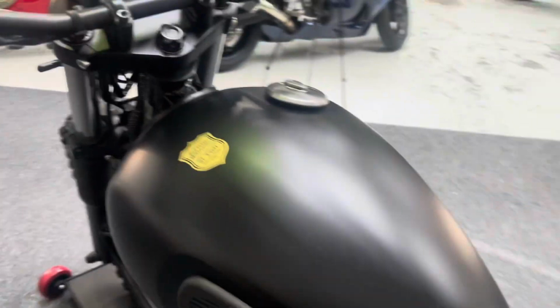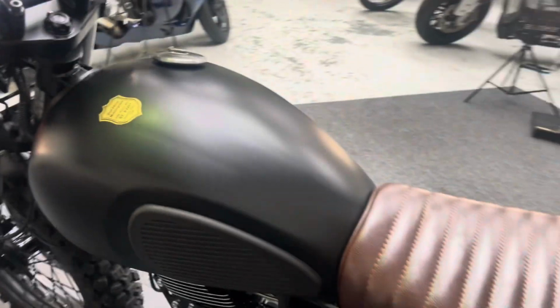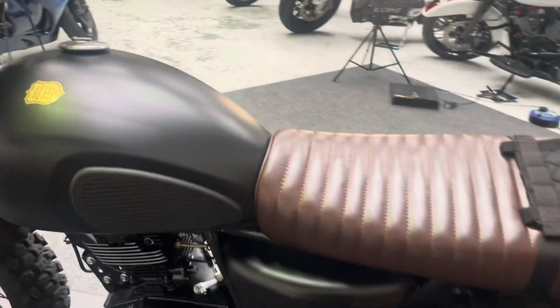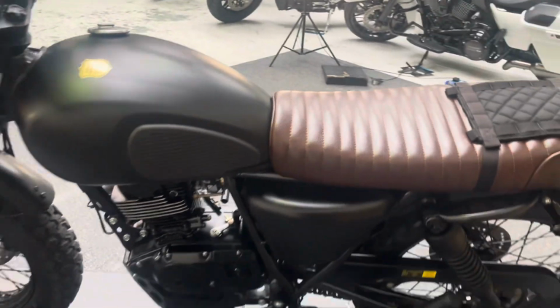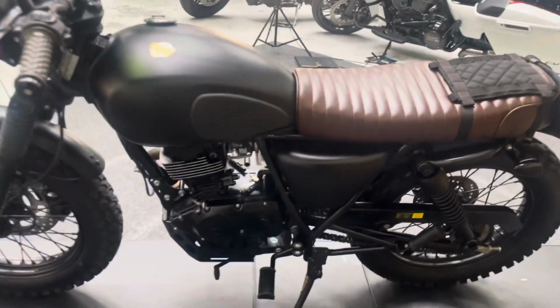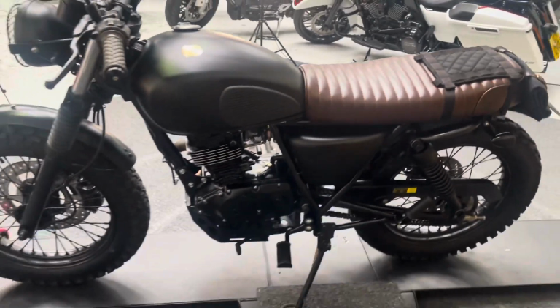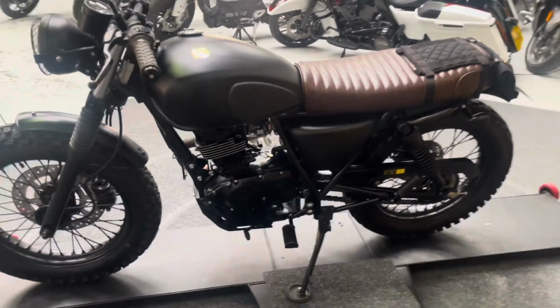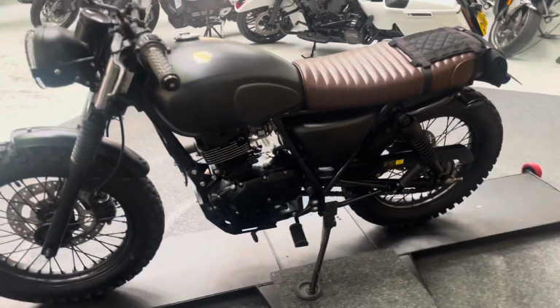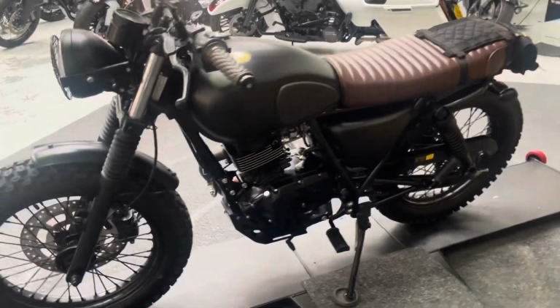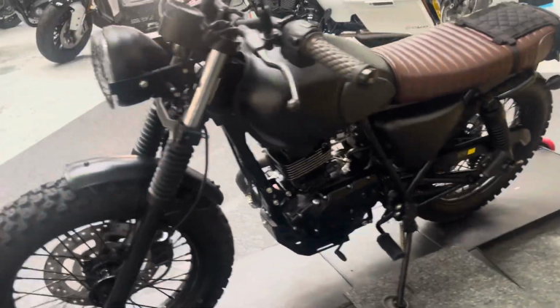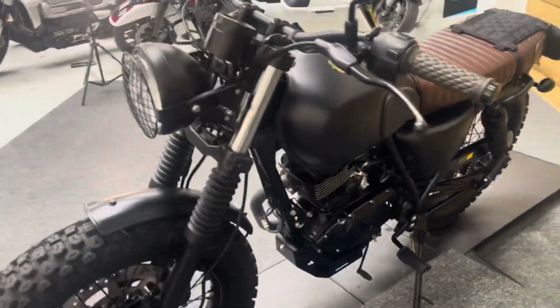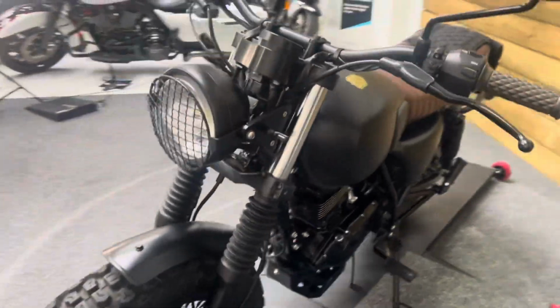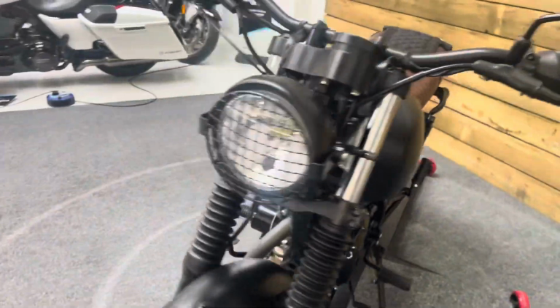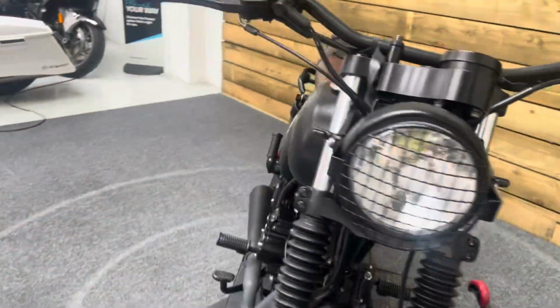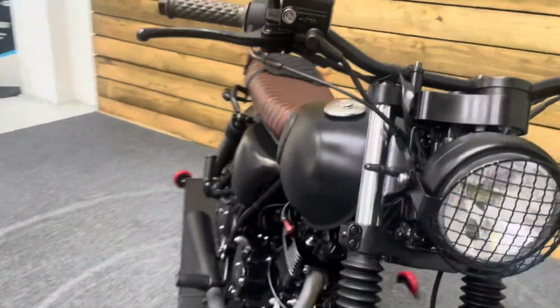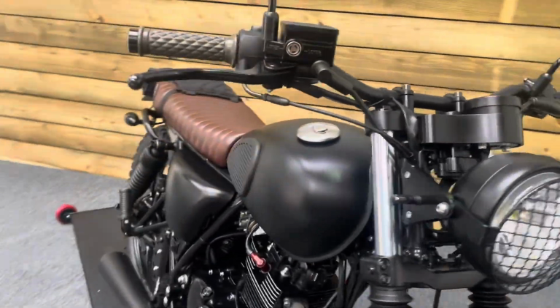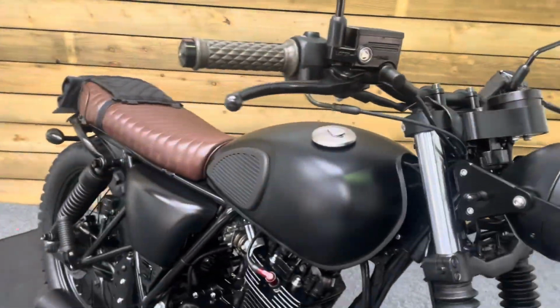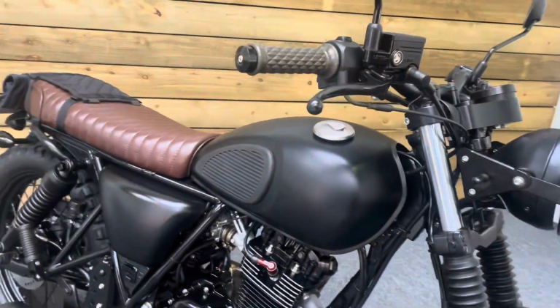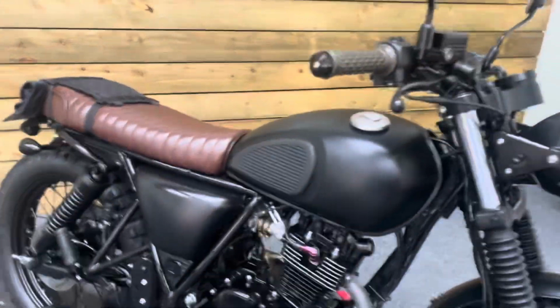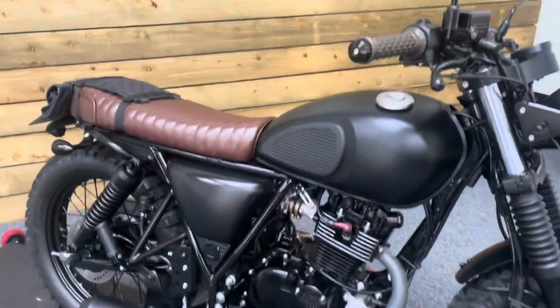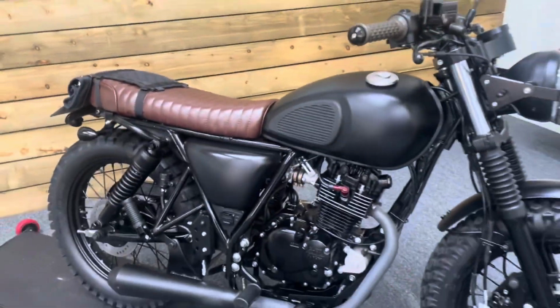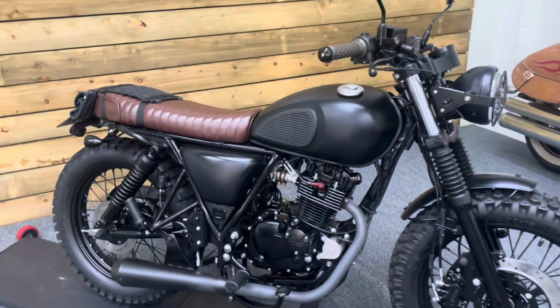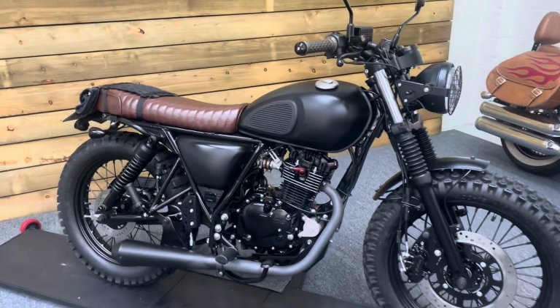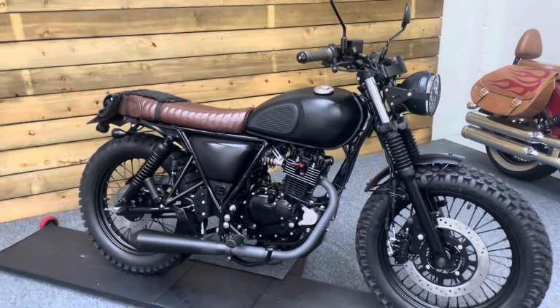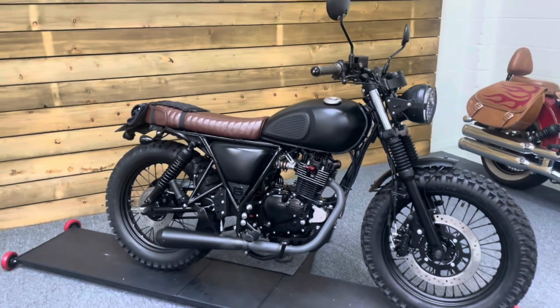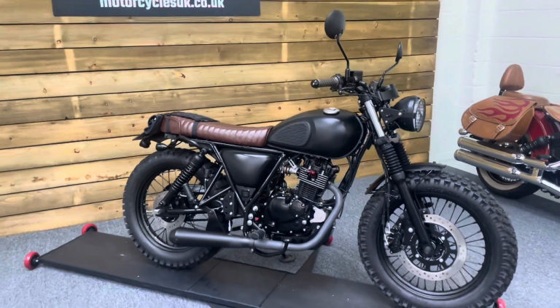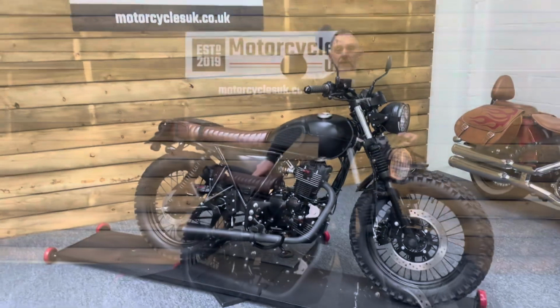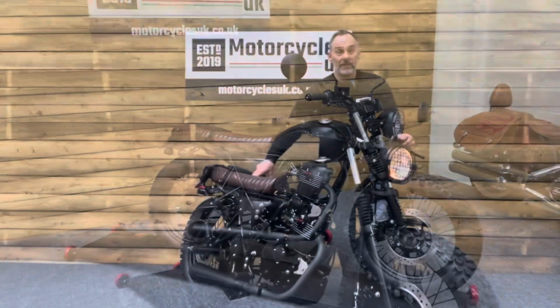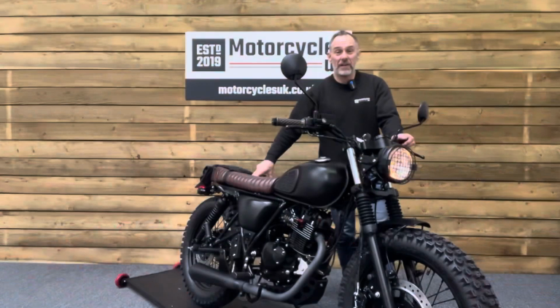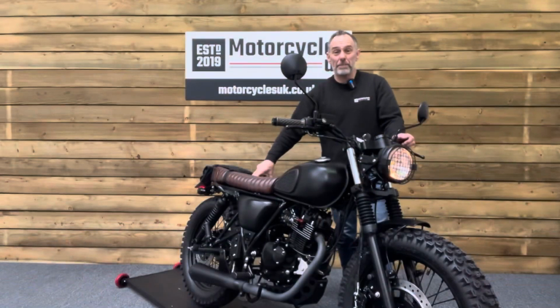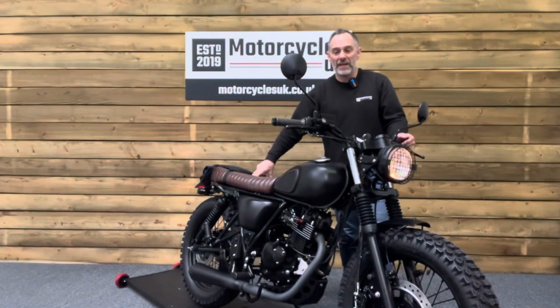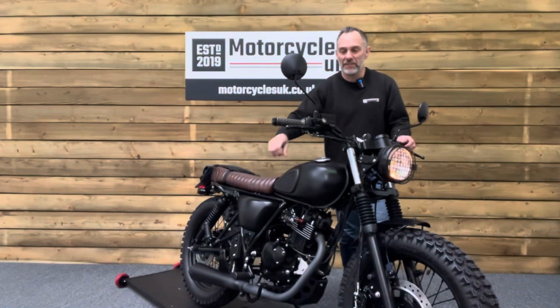So if you're looking for a modern, classically-styled or scrambler-styled 125cc bike, look no further than this Mutt Mongrel 125. Let's fire this one up and have a listen.